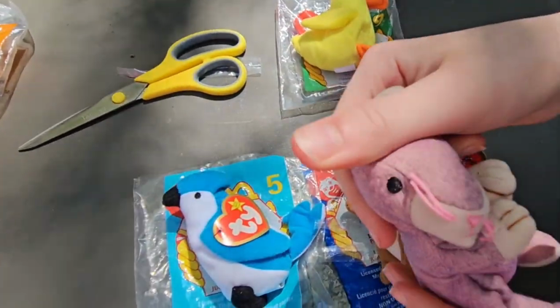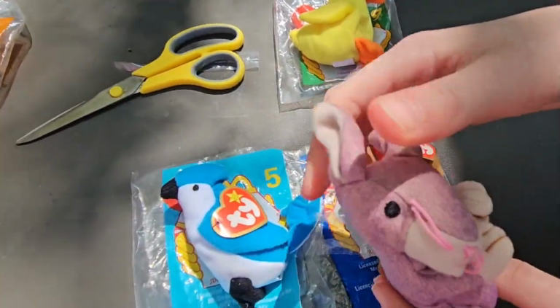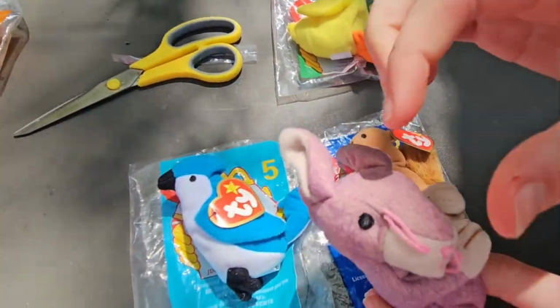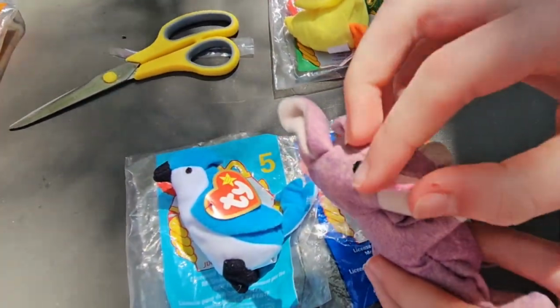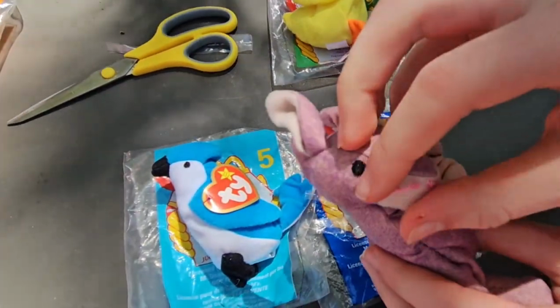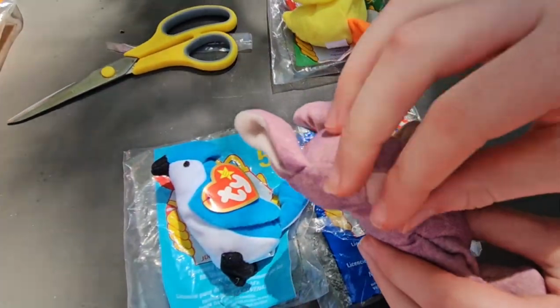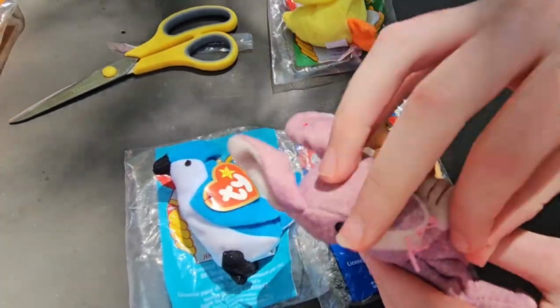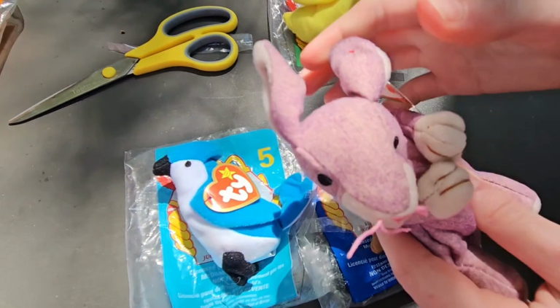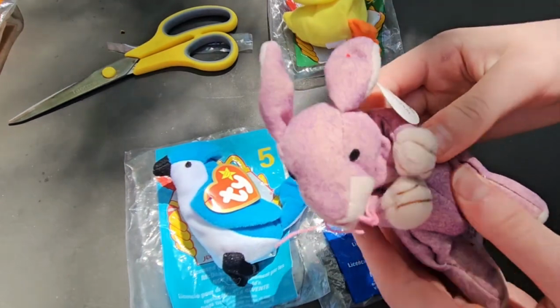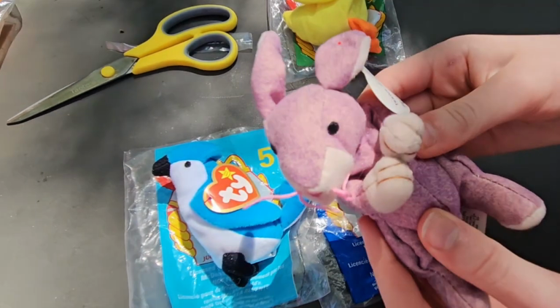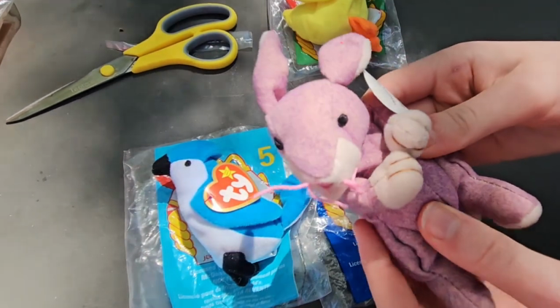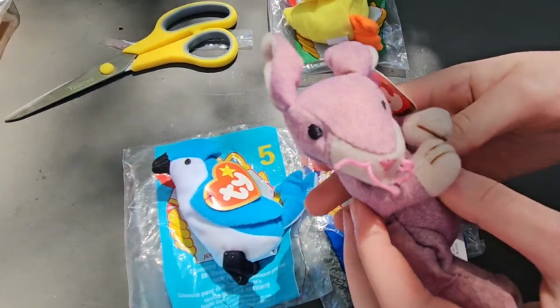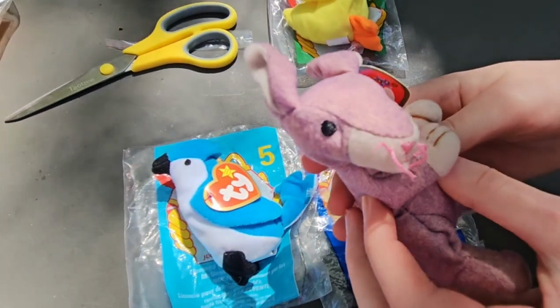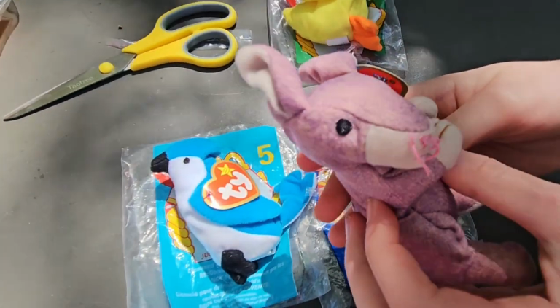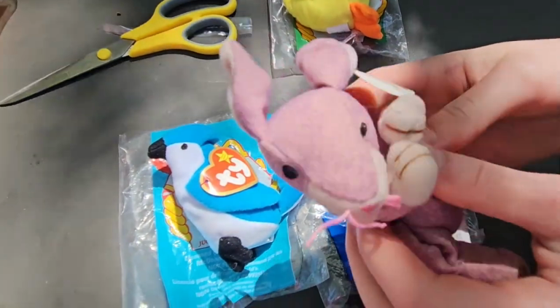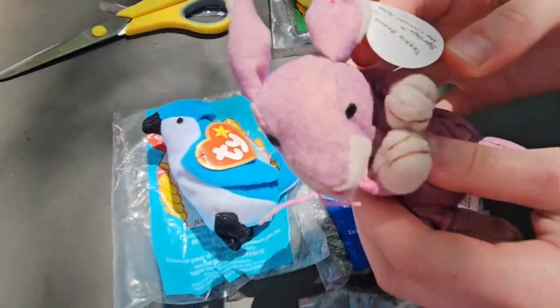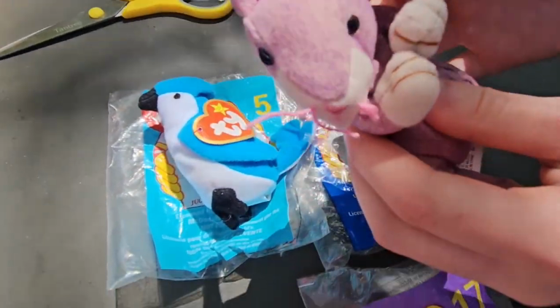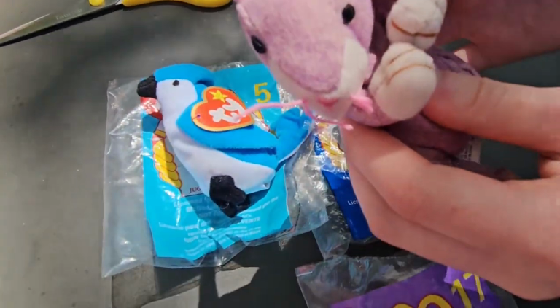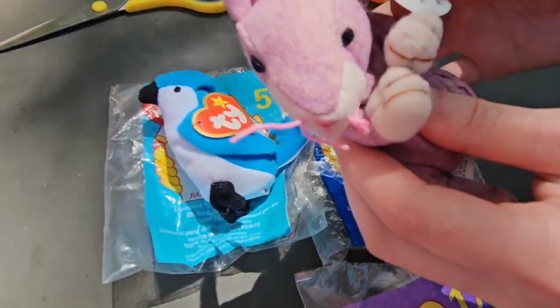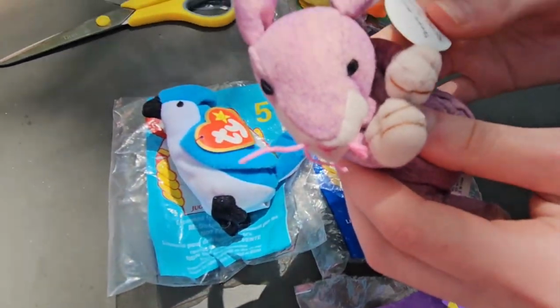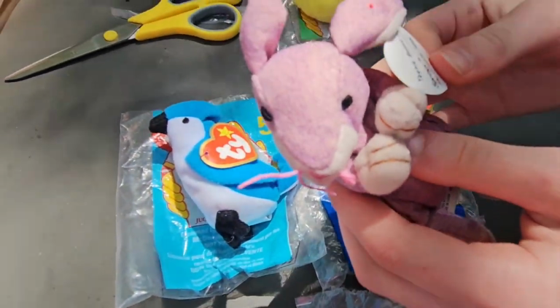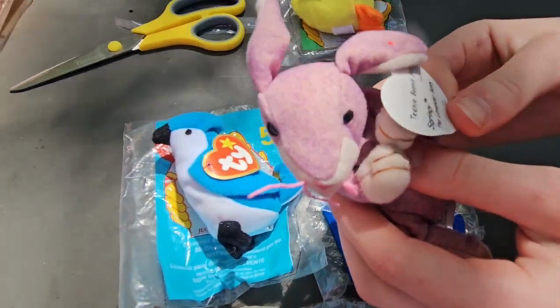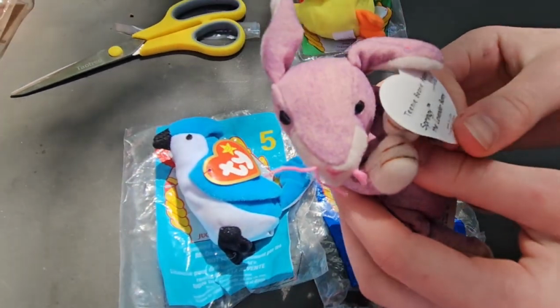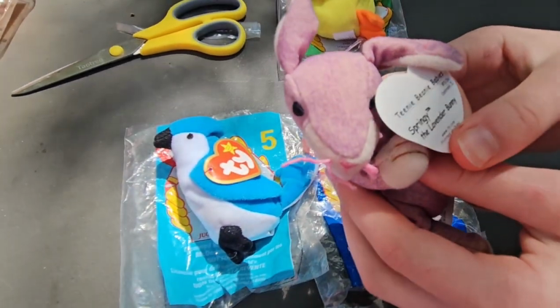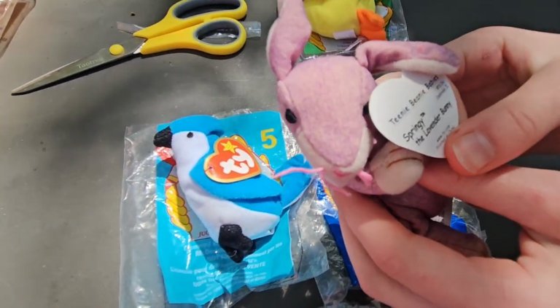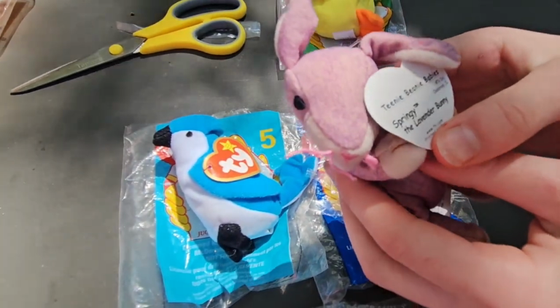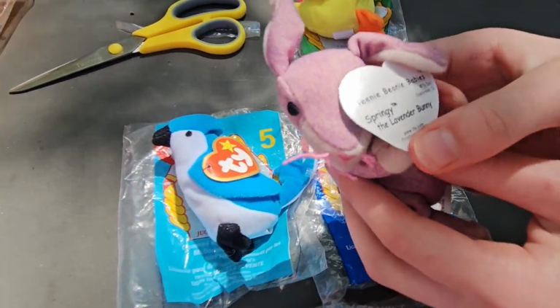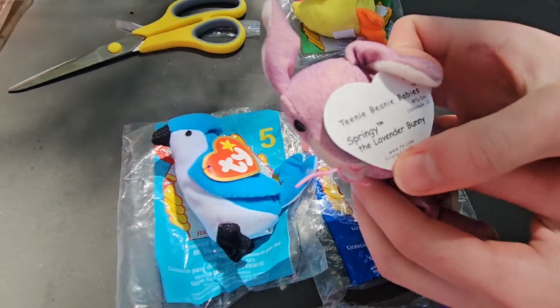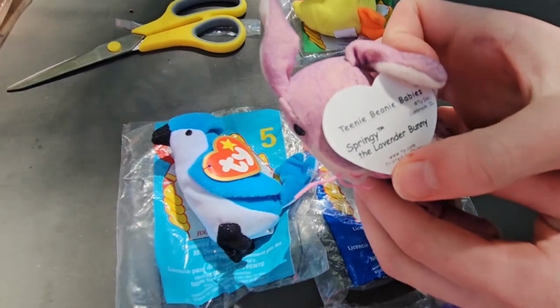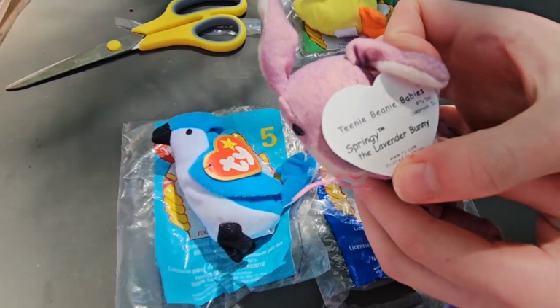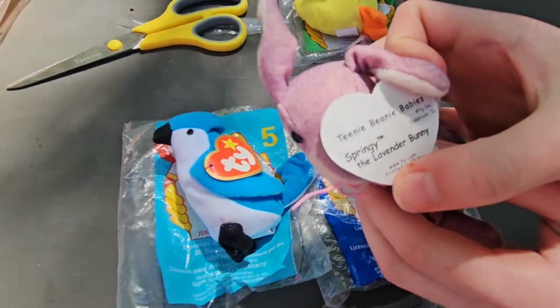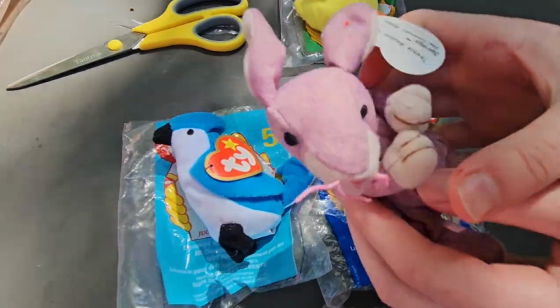So here's this little bunny, and her name is Springy the Lavender Bunny.